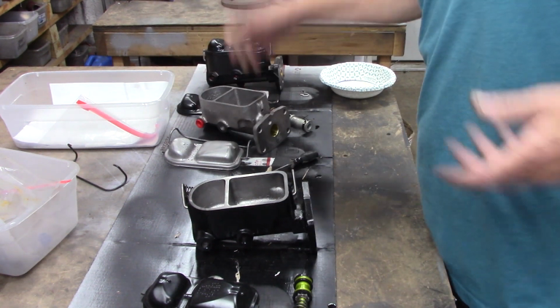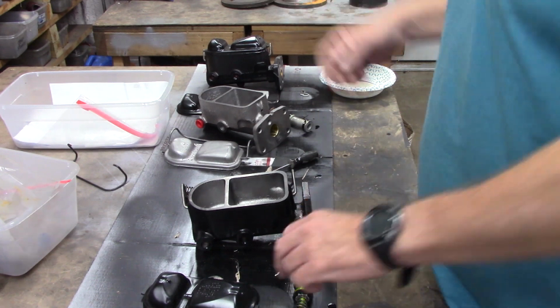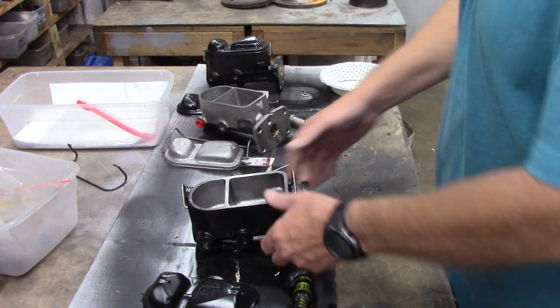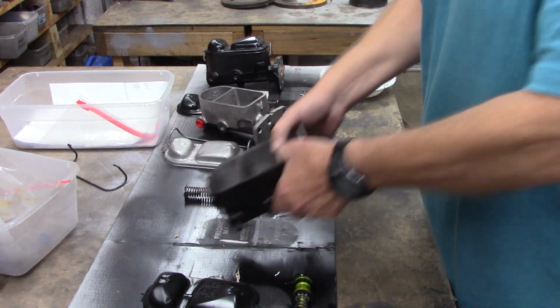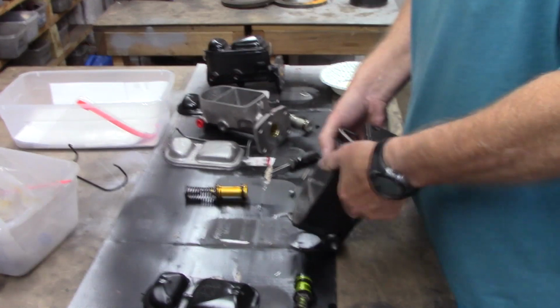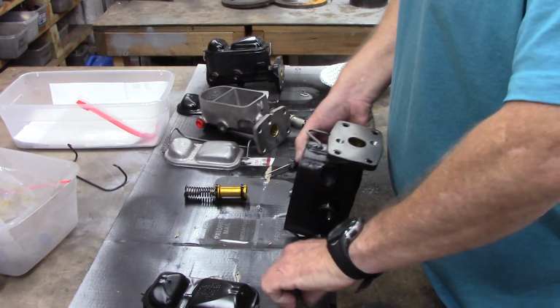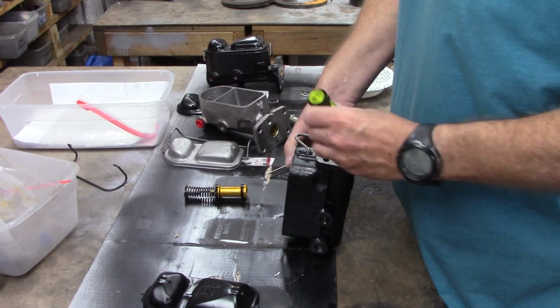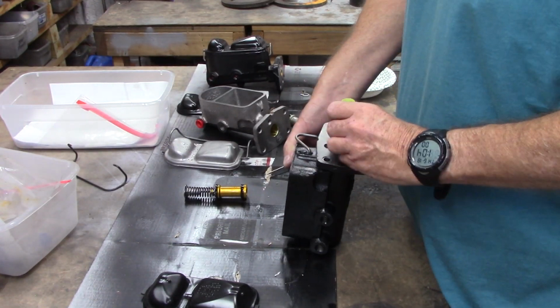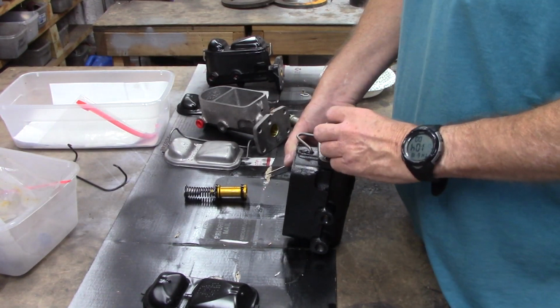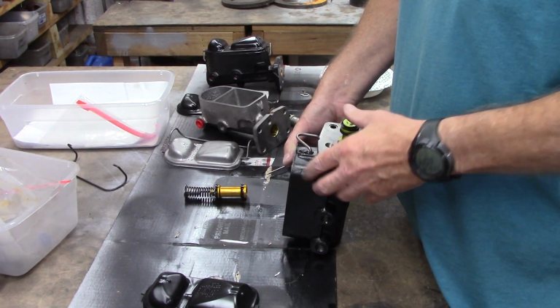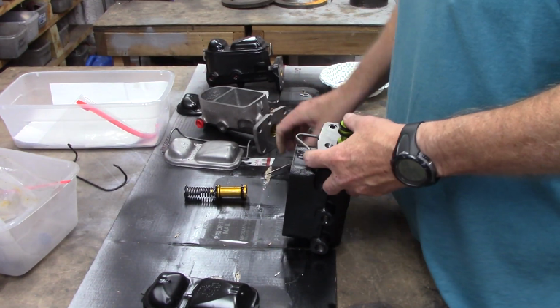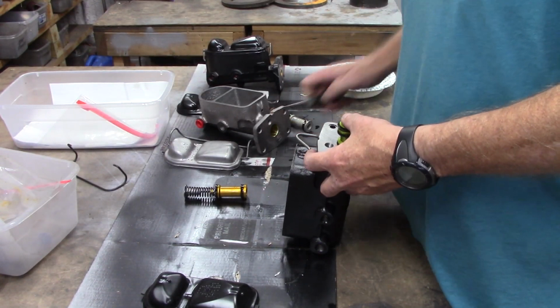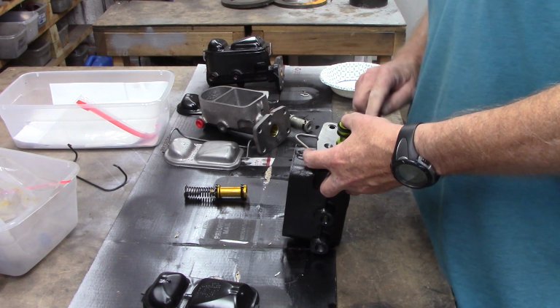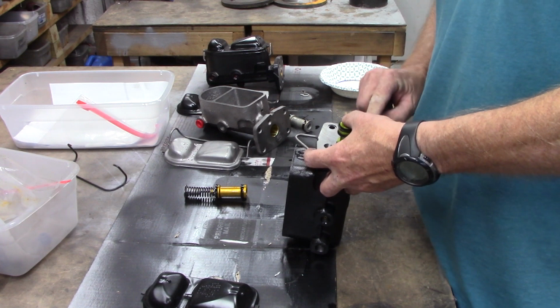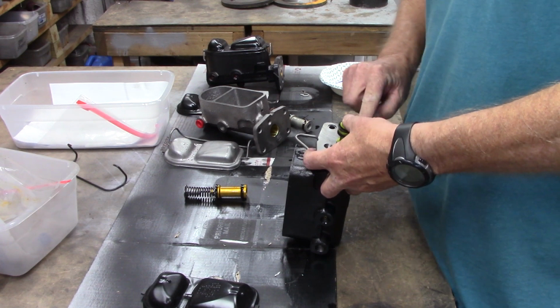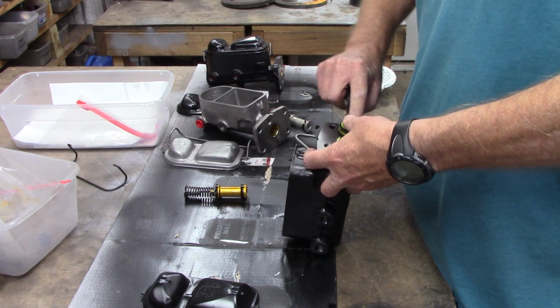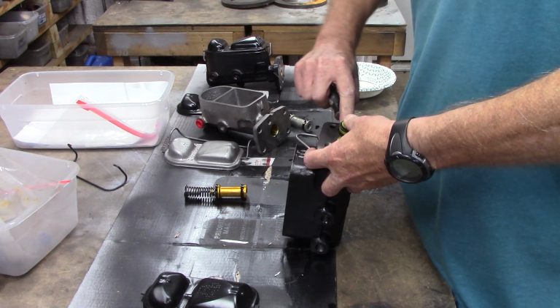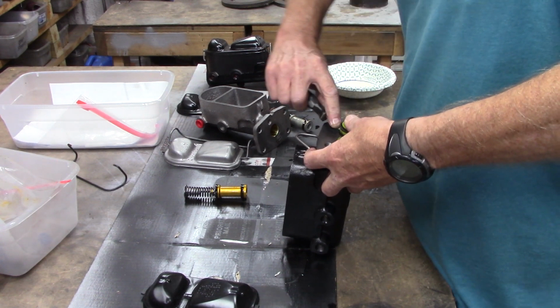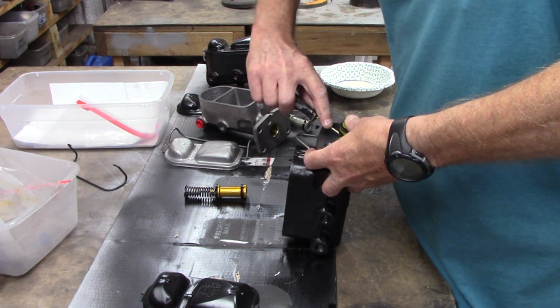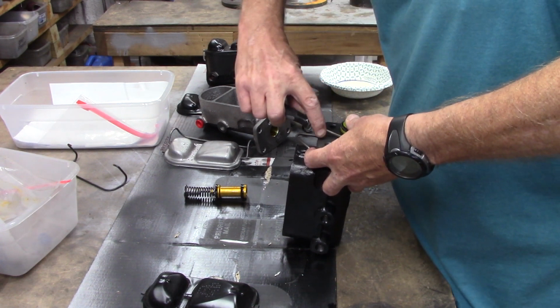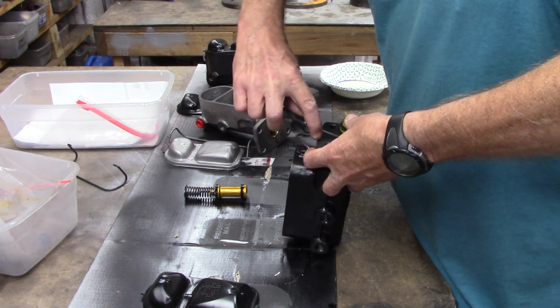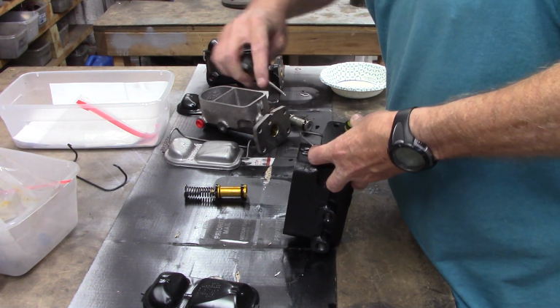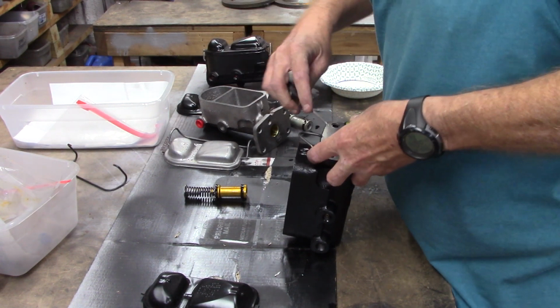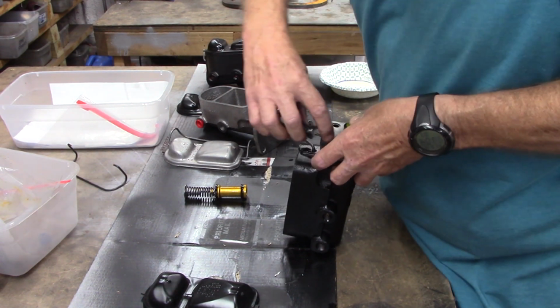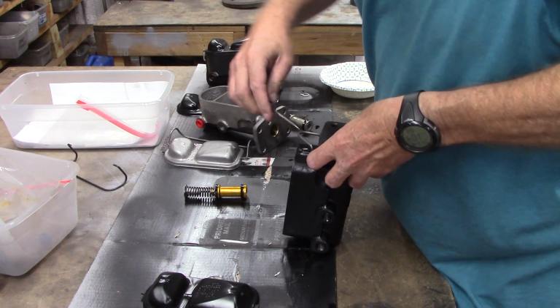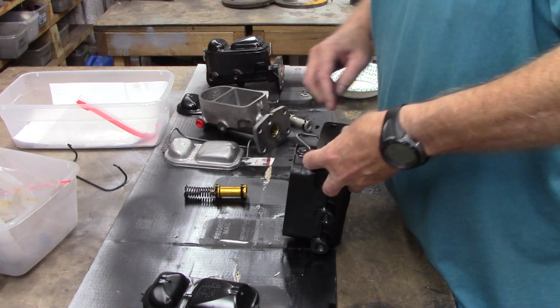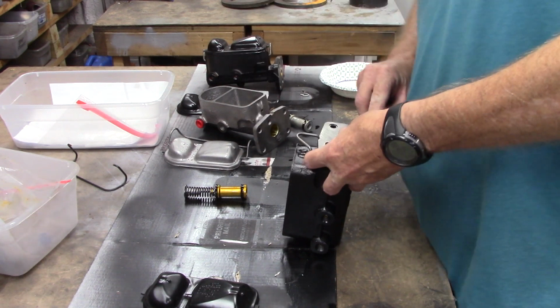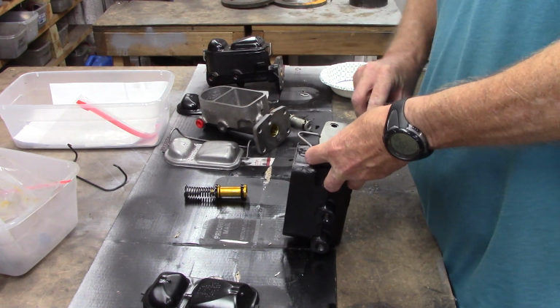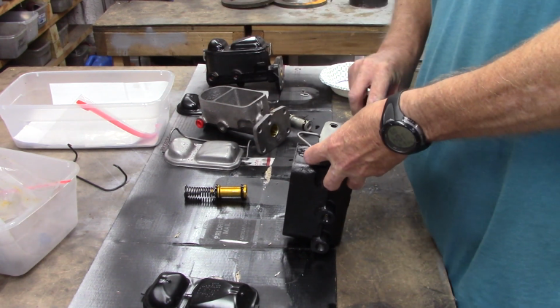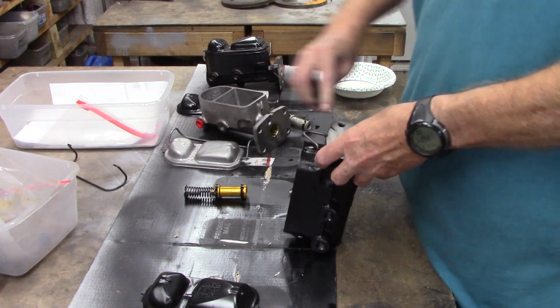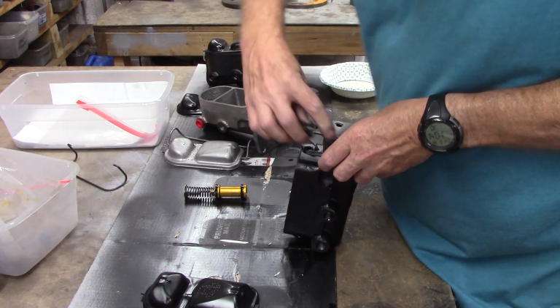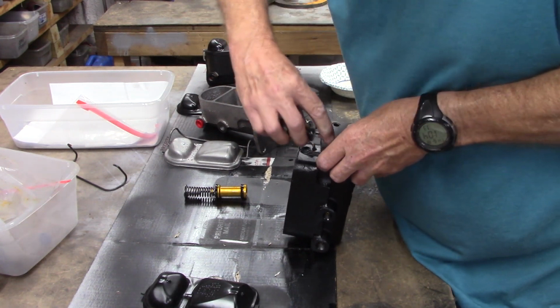You don't want to be spending buku bucks — thousand dollars on a master cylinder — and have the bore pitted in a couple, two or three years. That would be a real suck, wouldn't it?